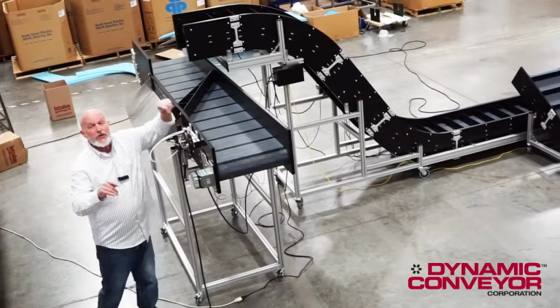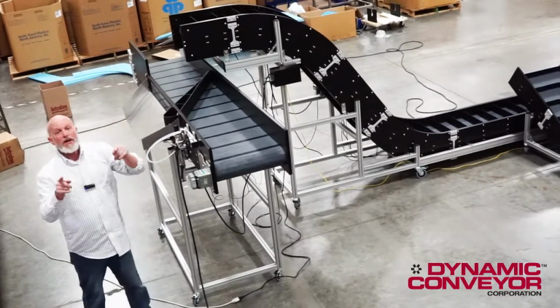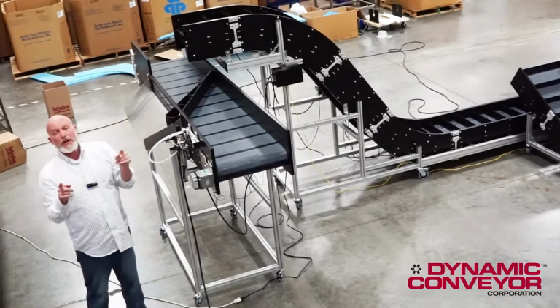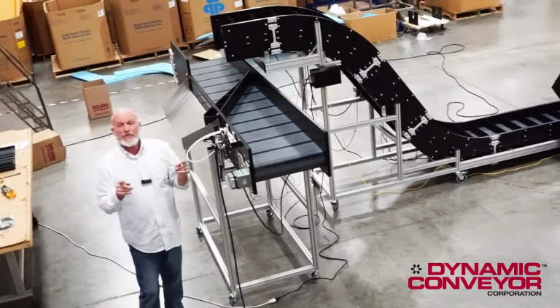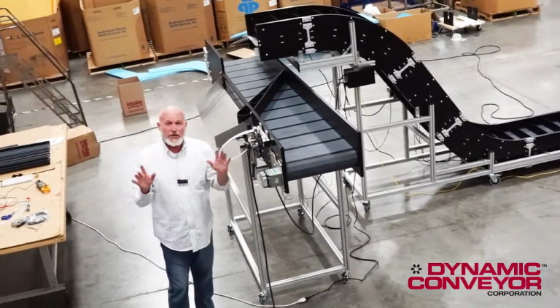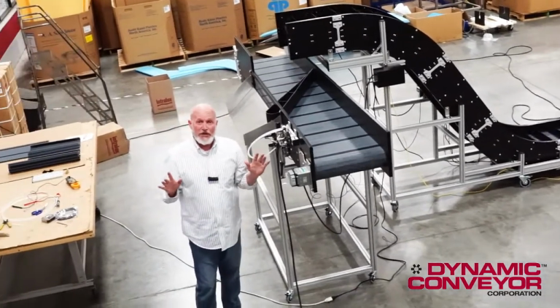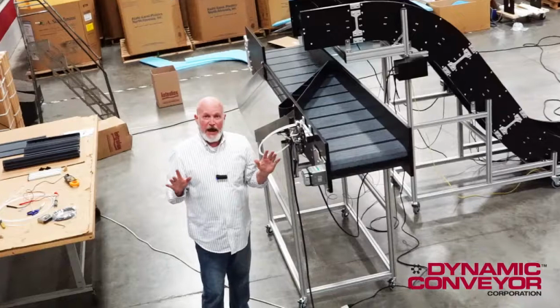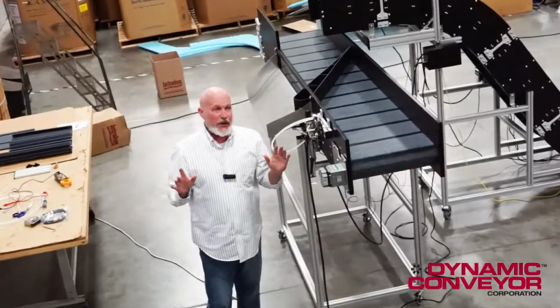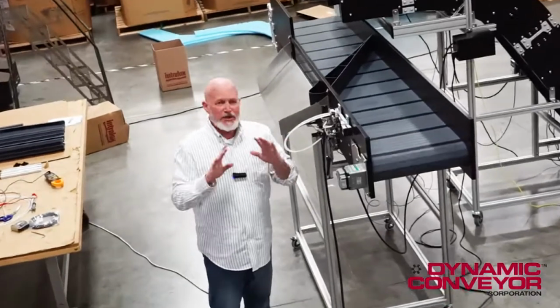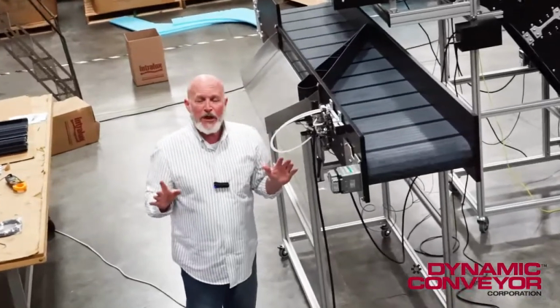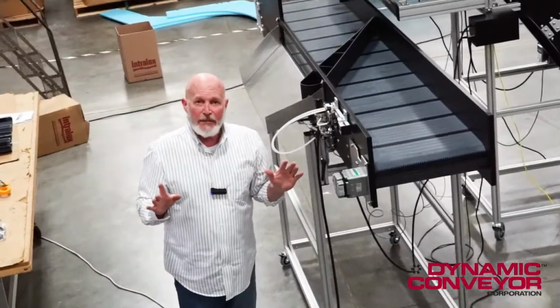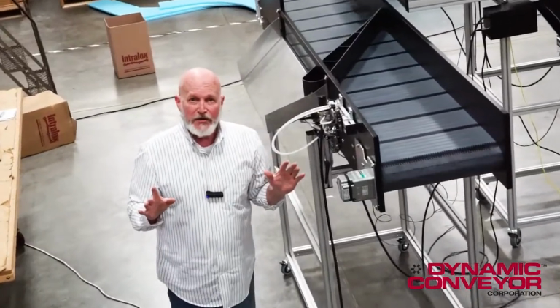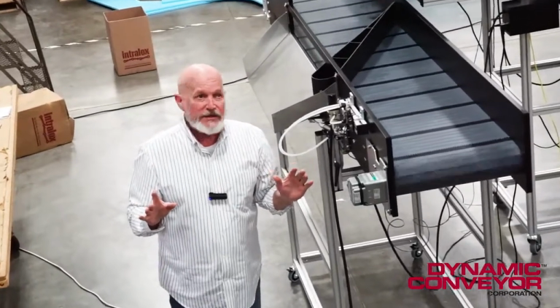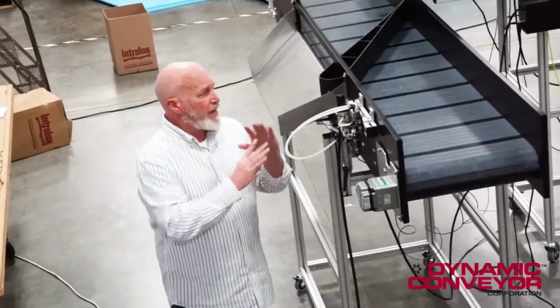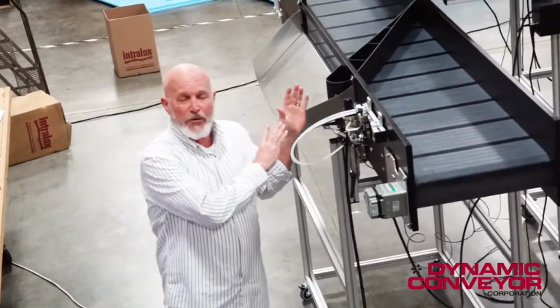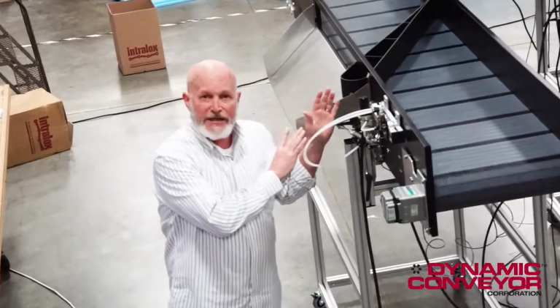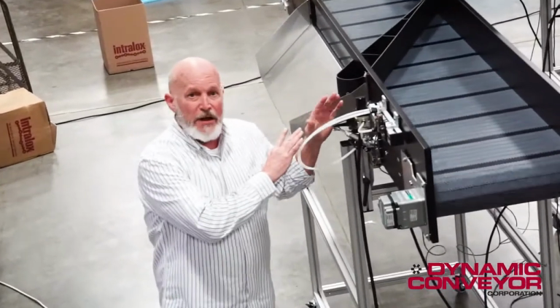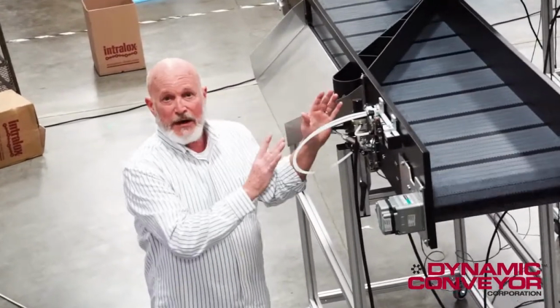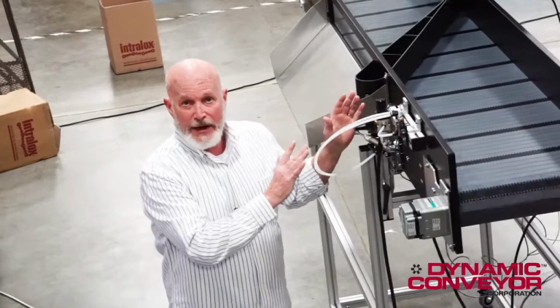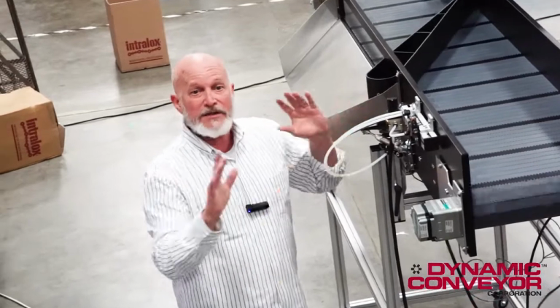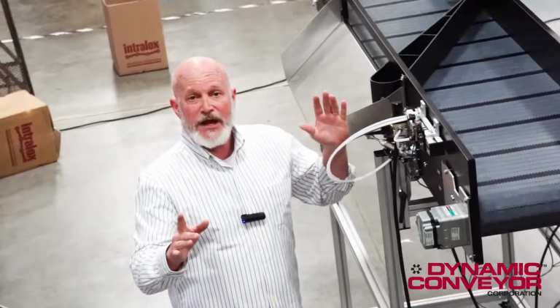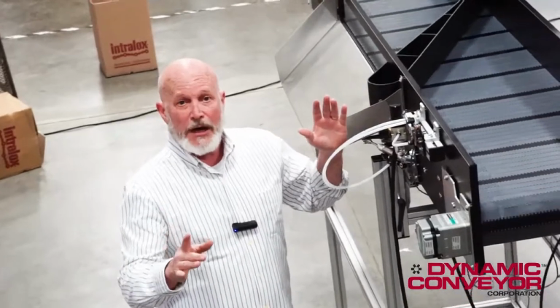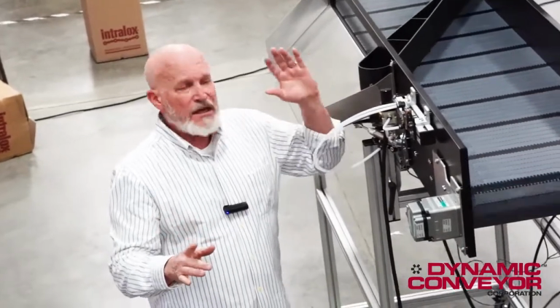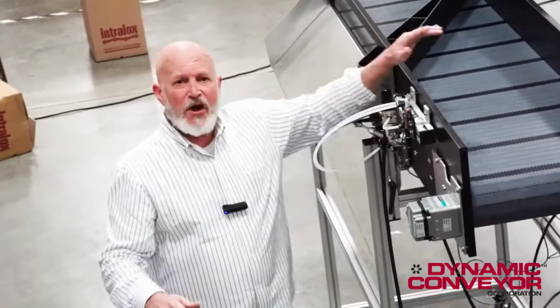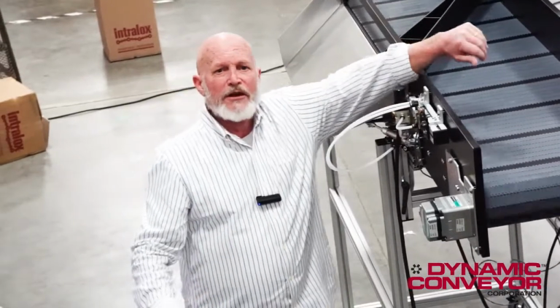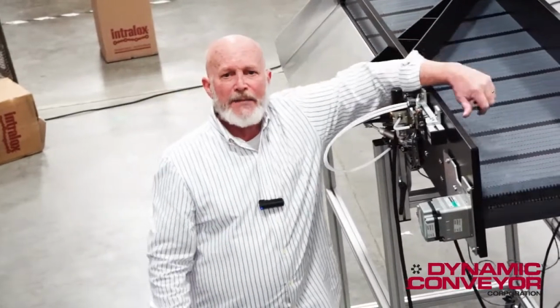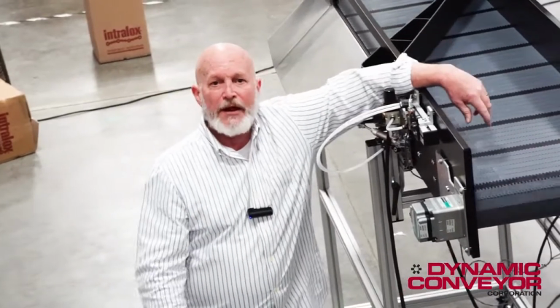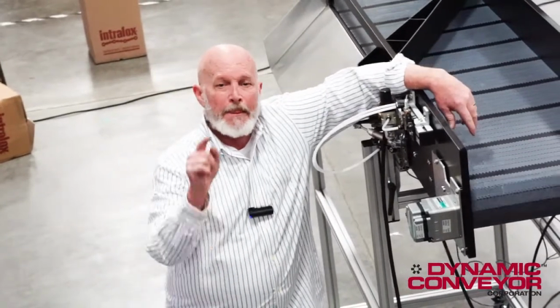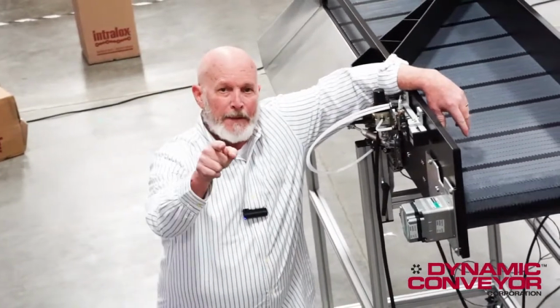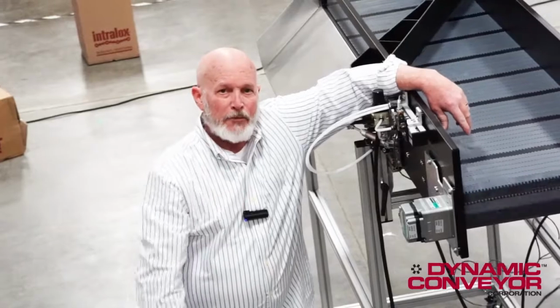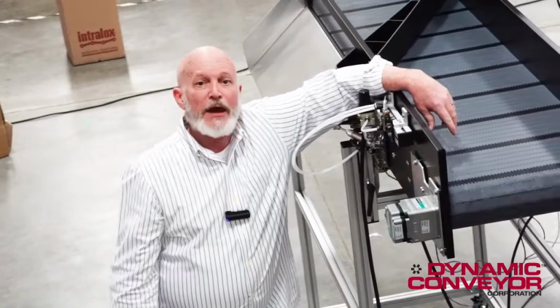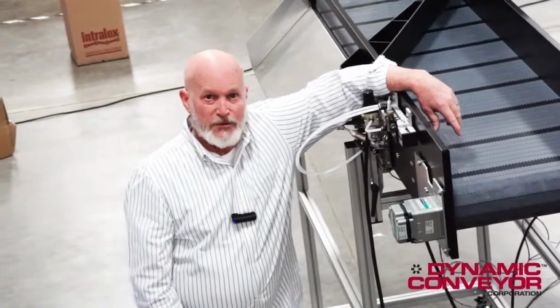So when you have a unique problem, a situation you need to have dealt with, a smarter way of thinking about how to do things — being able to run lights out, keeping your lines running, saving you time and money — give us a call over here at Dynamic Conveyor. We'll help you out on this one.